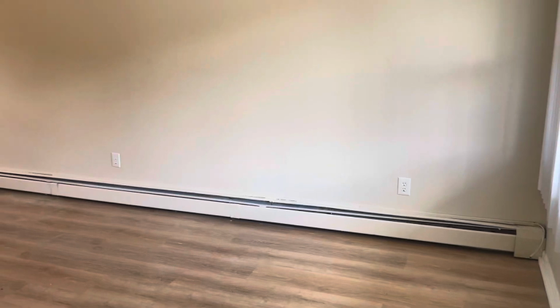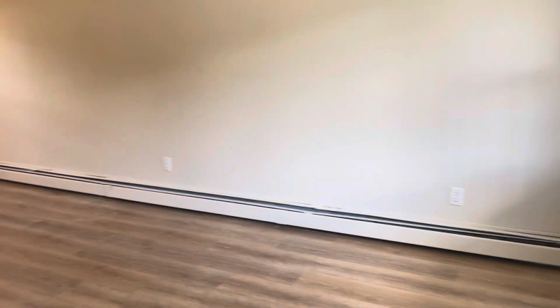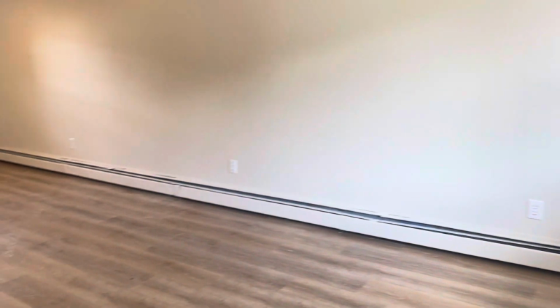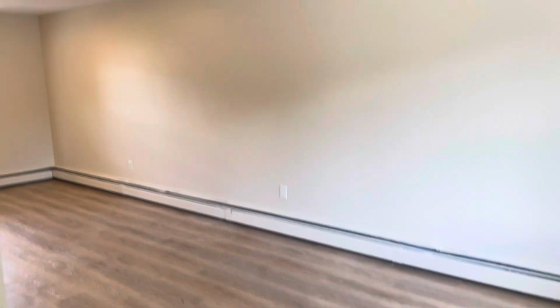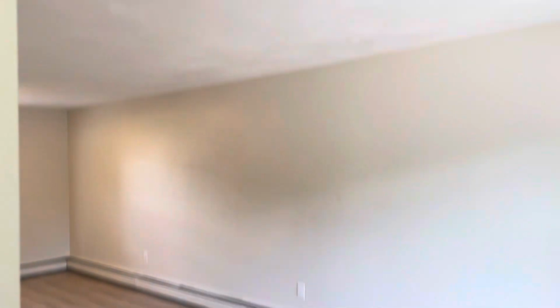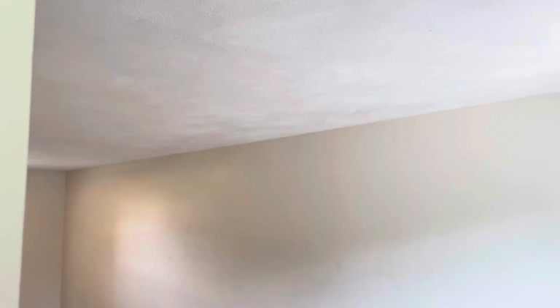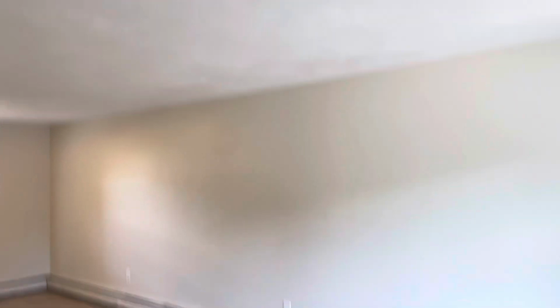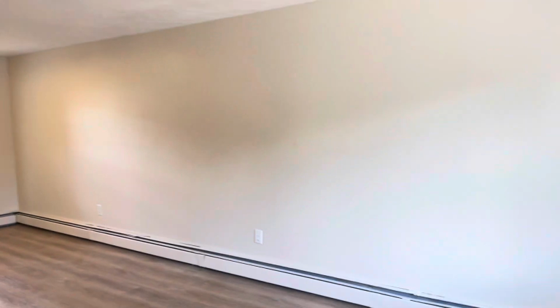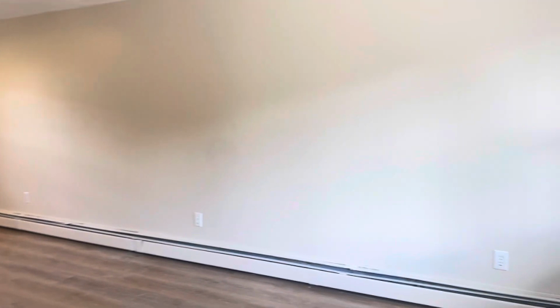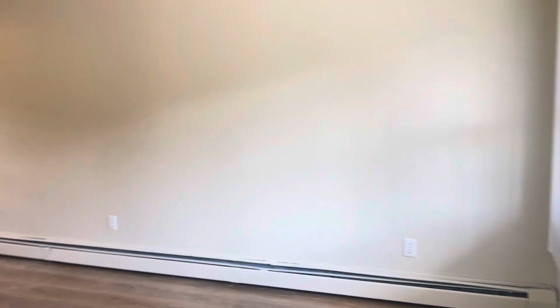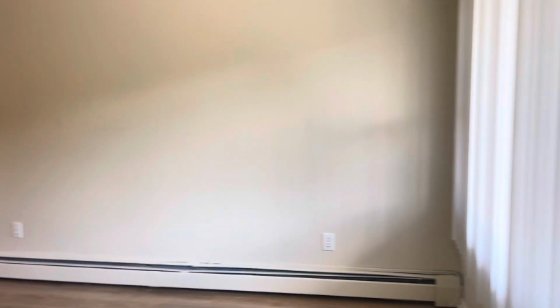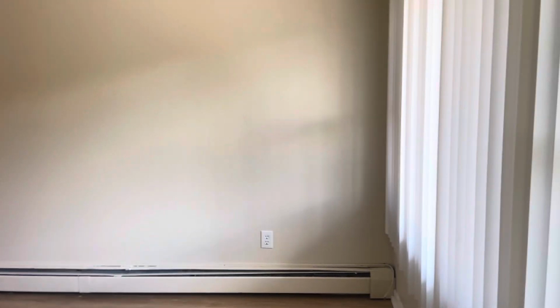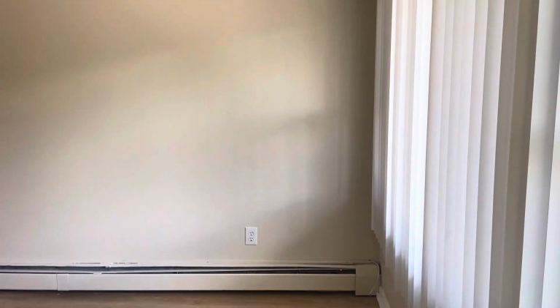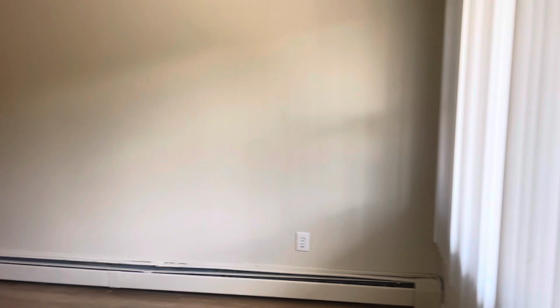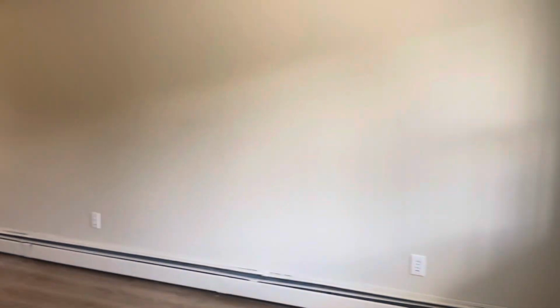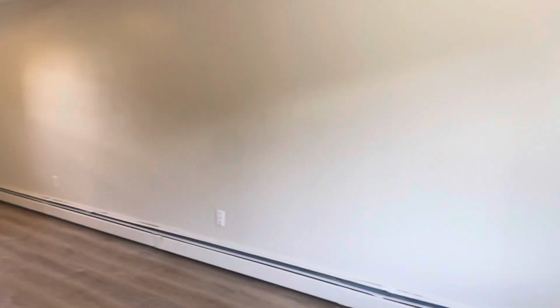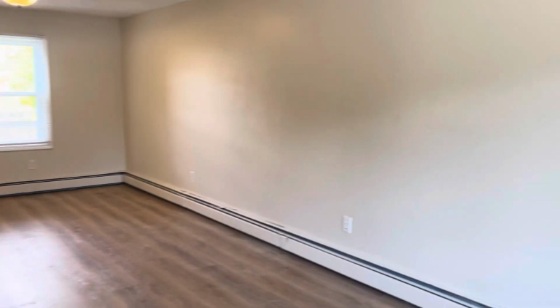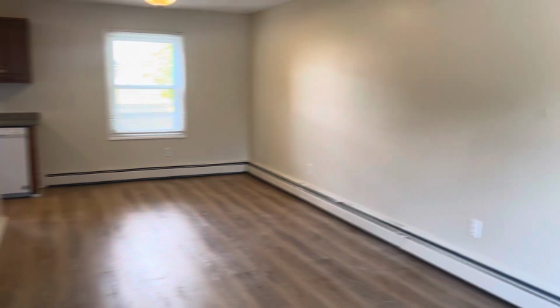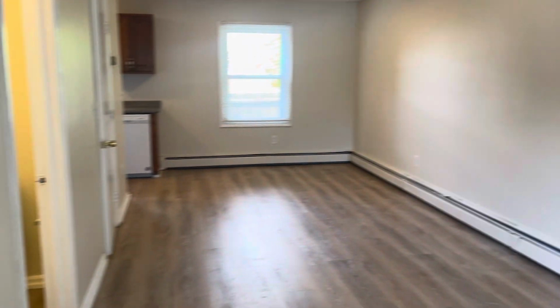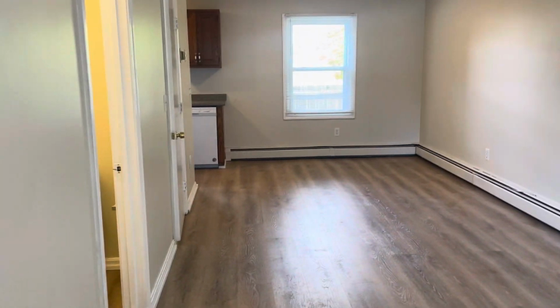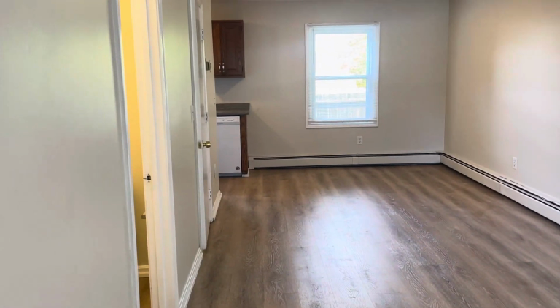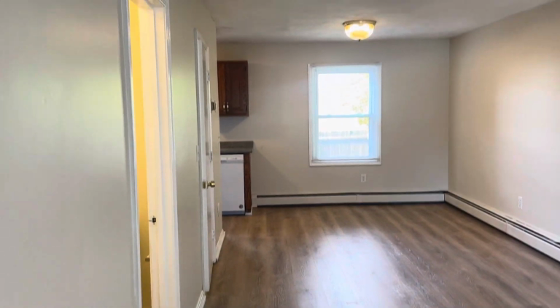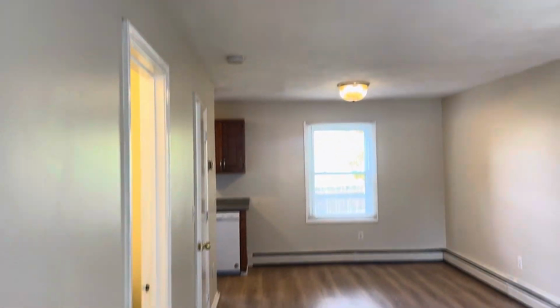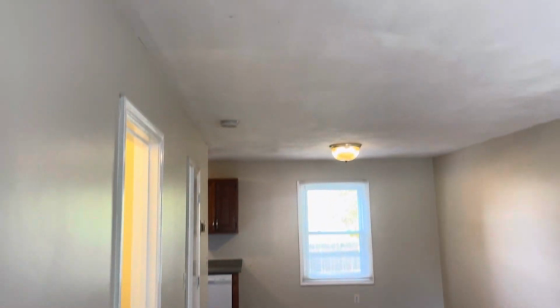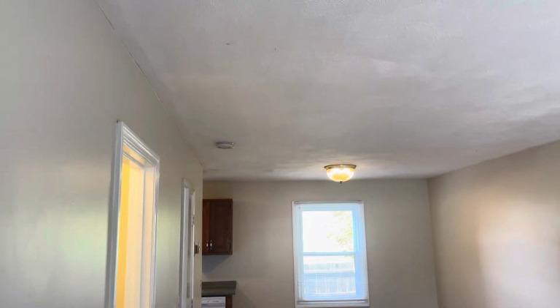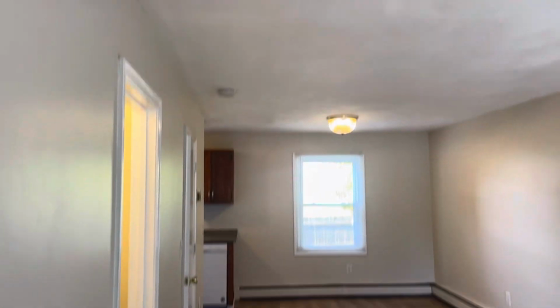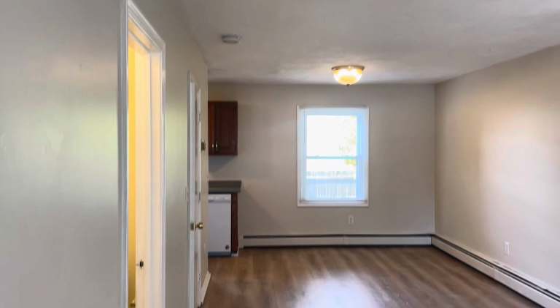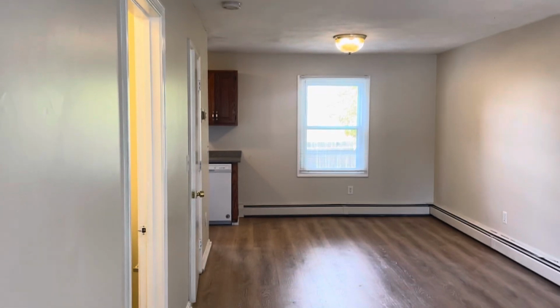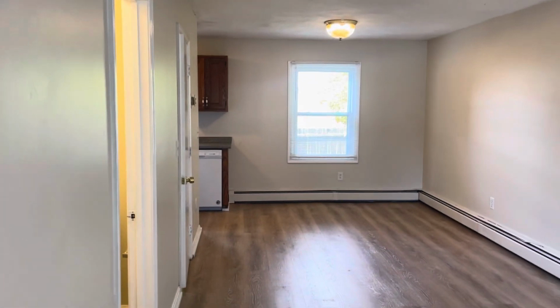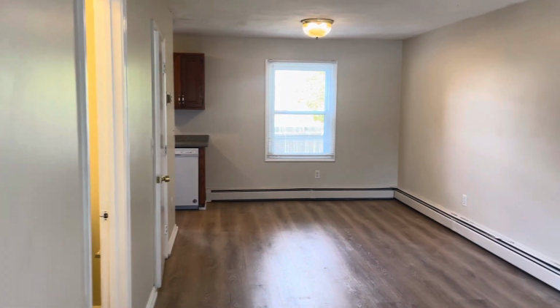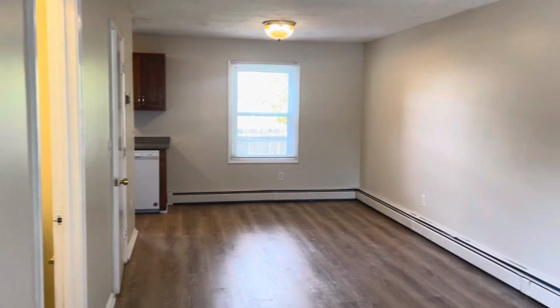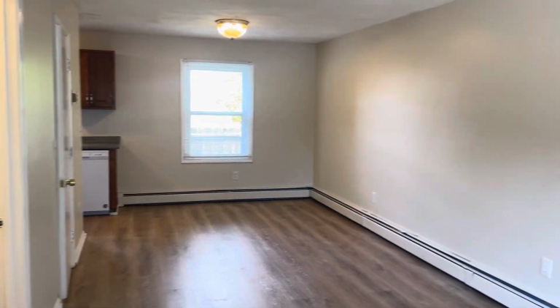It's Frank with Stonelink Property Manager. We're here at 10 East Street, Unit 302, Cranston, Rhode Island. Newly renovated two-bedroom, one-and-a-half bathroom, townhouse-style condo for rent.